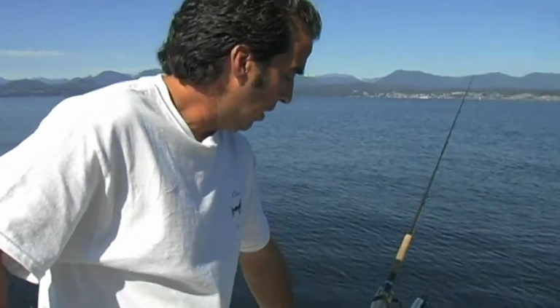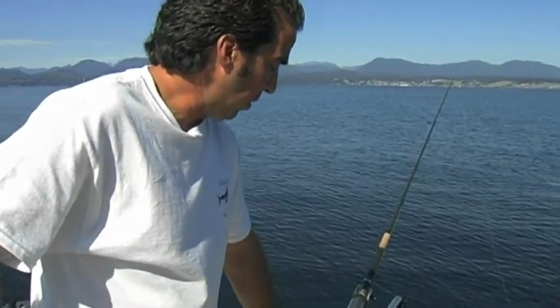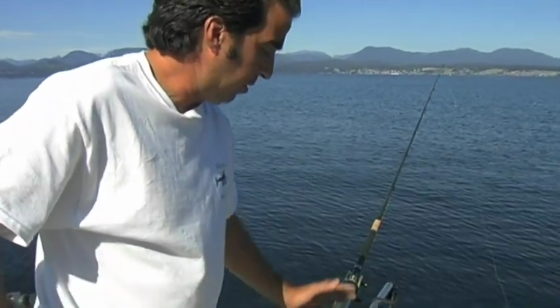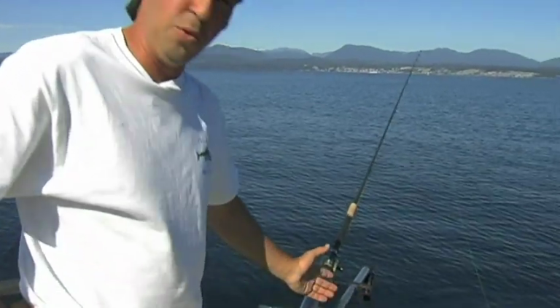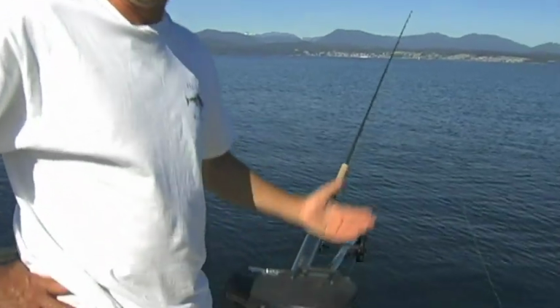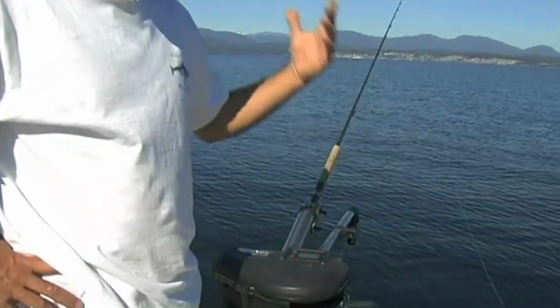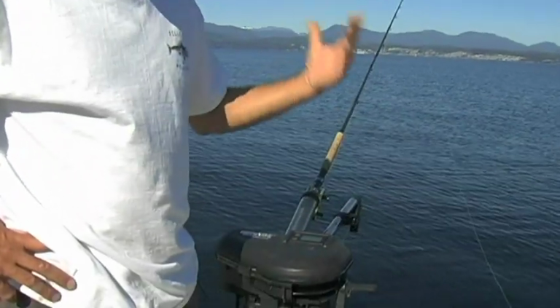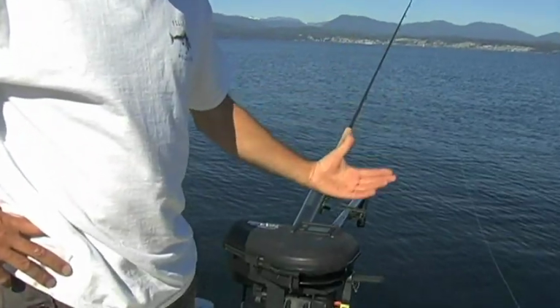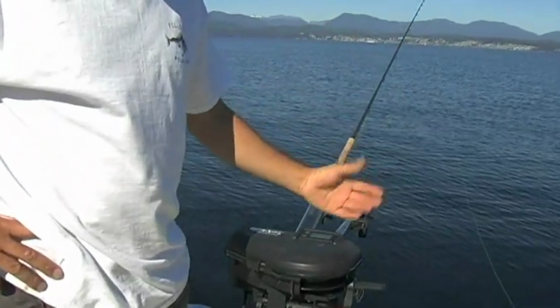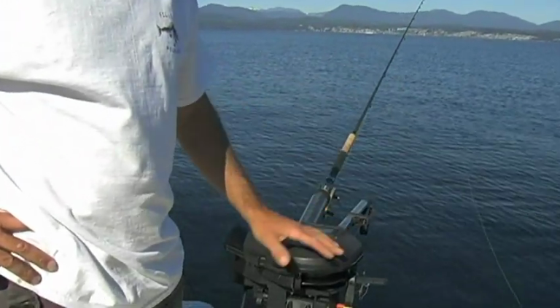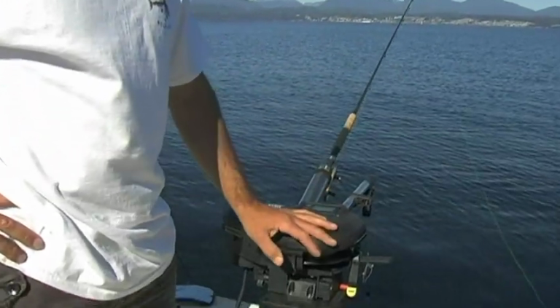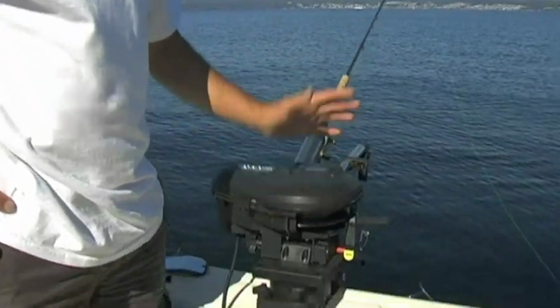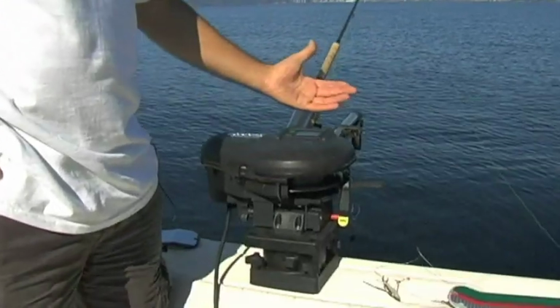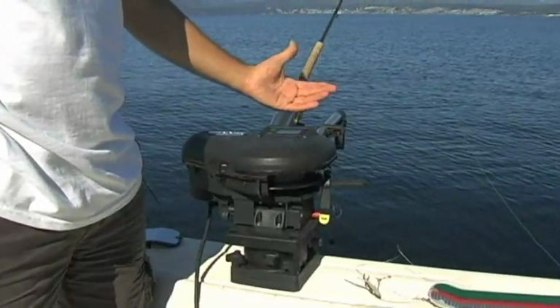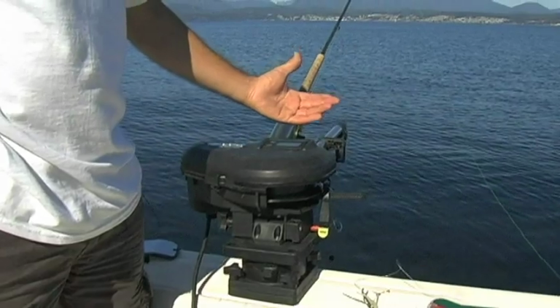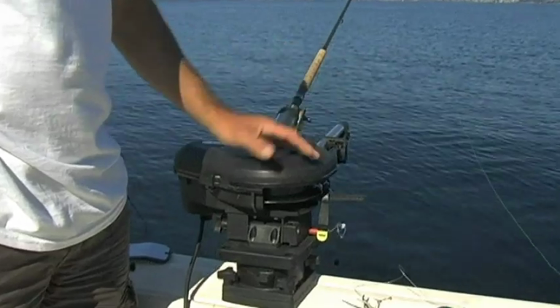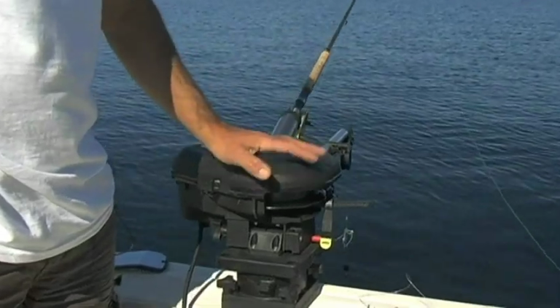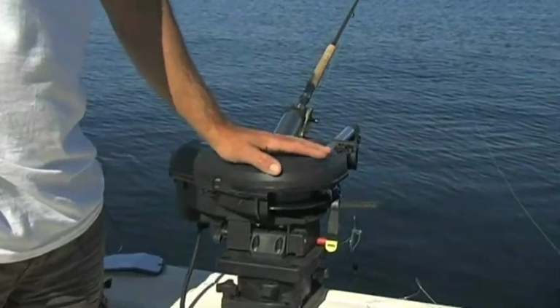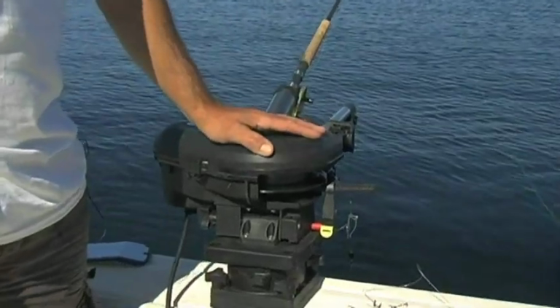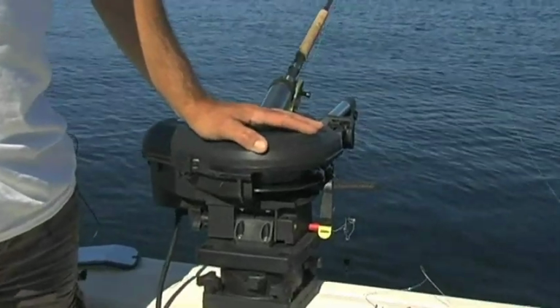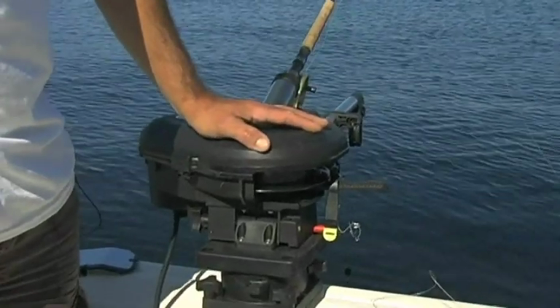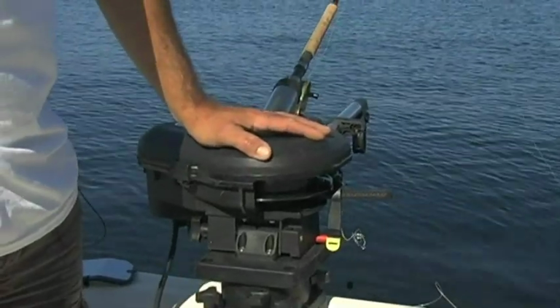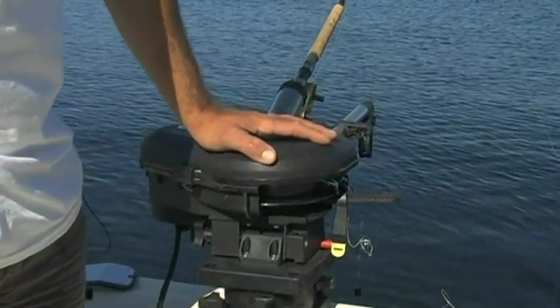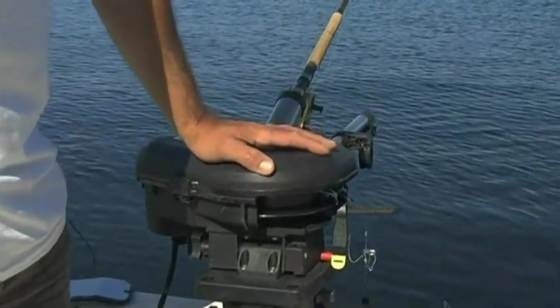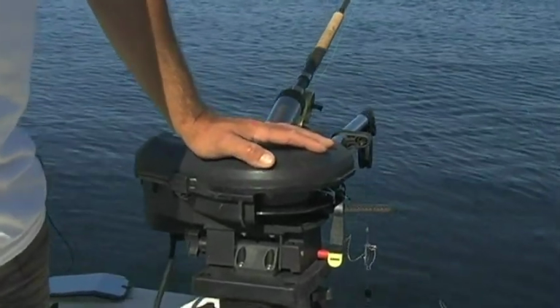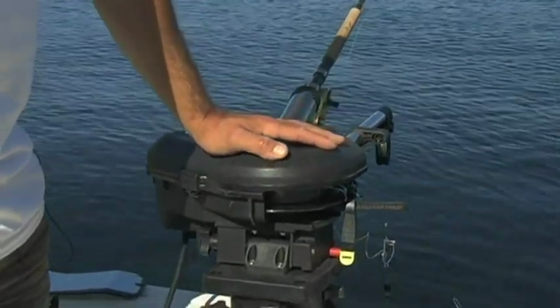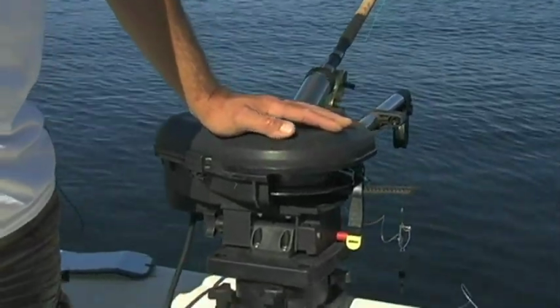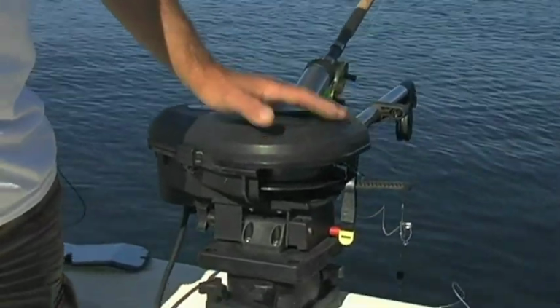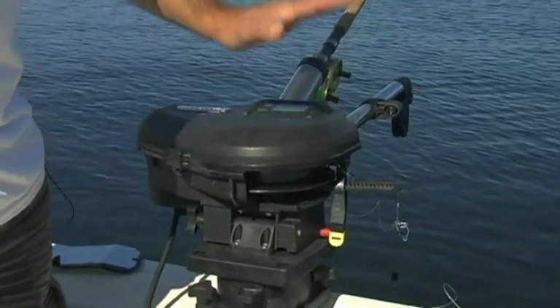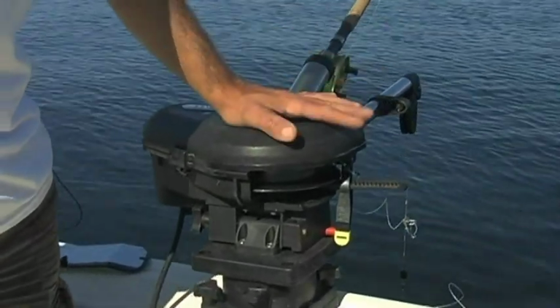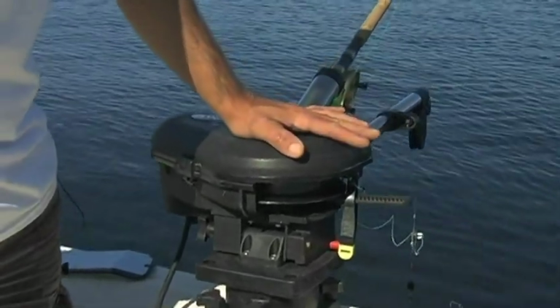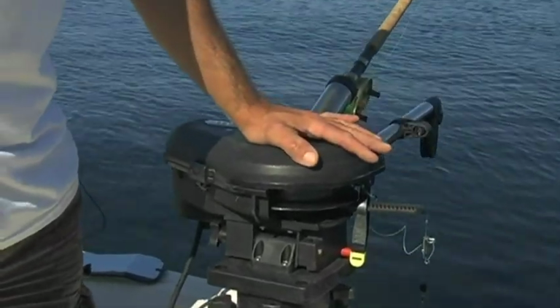A downrigger is basically a tool that gets your lure to a certain depth. These happen to be electric downriggers, but they come in various types — manual and electric. So you're going to need a downrigger of some sort.